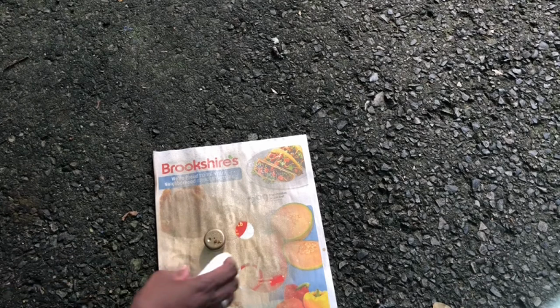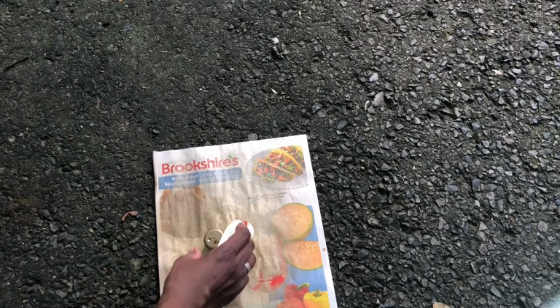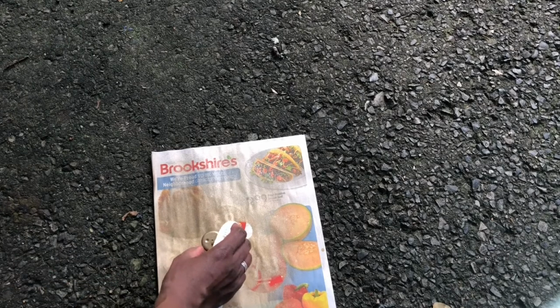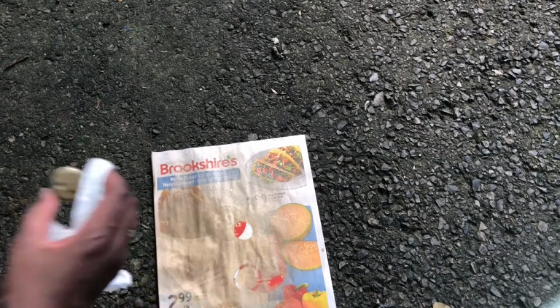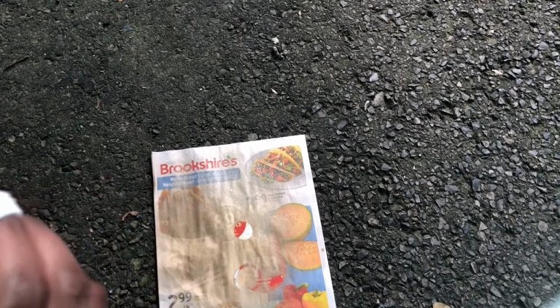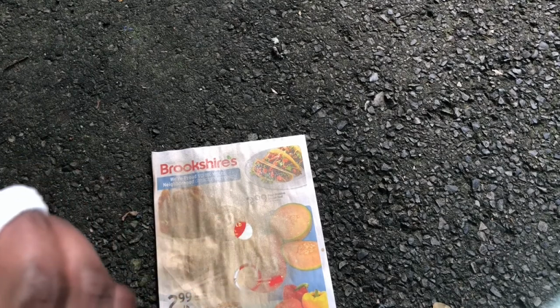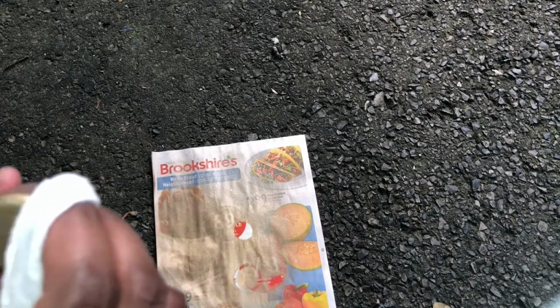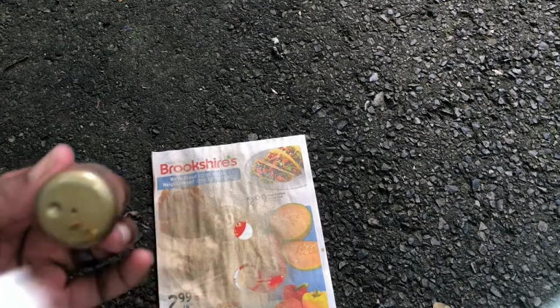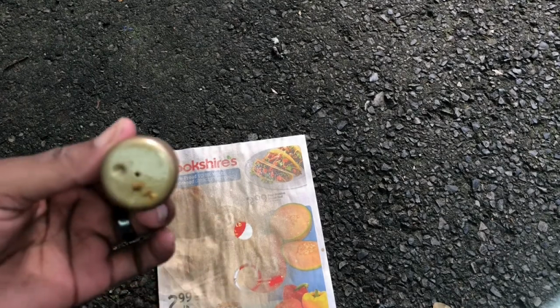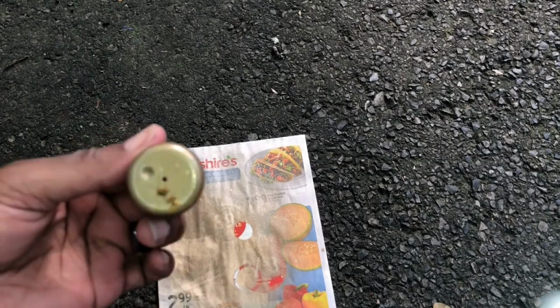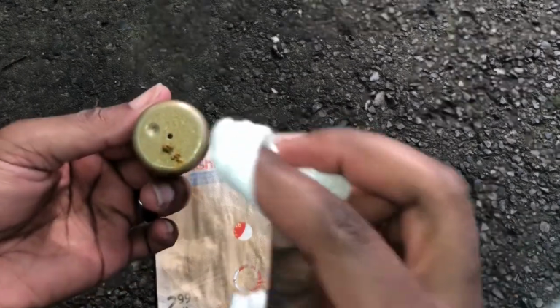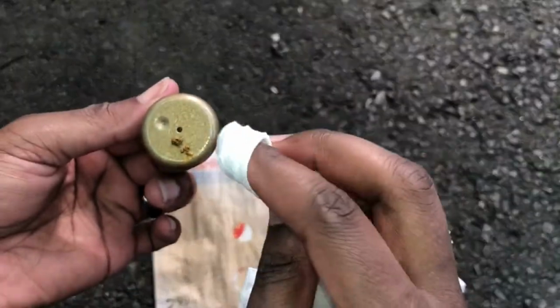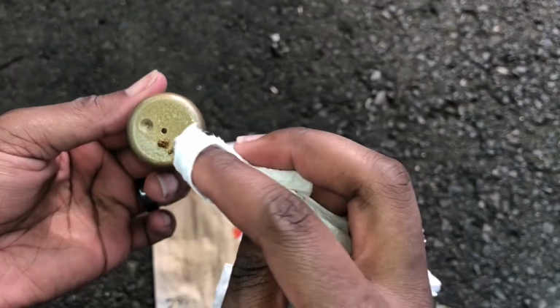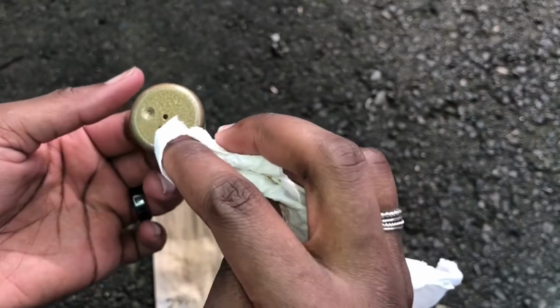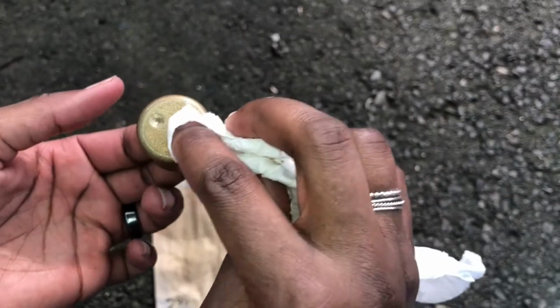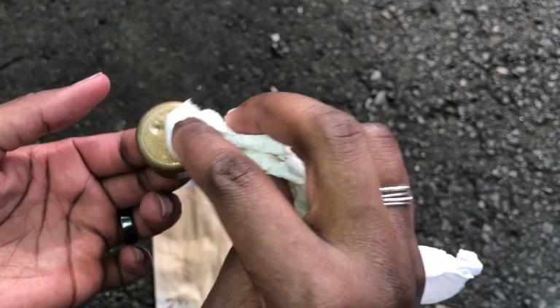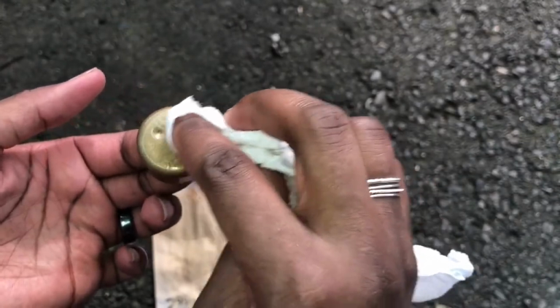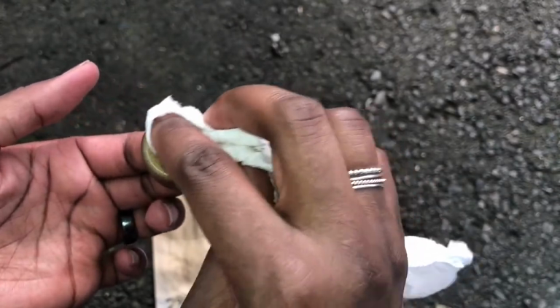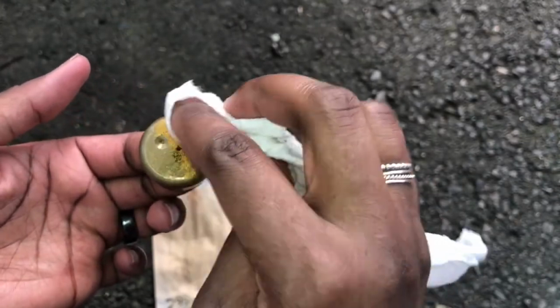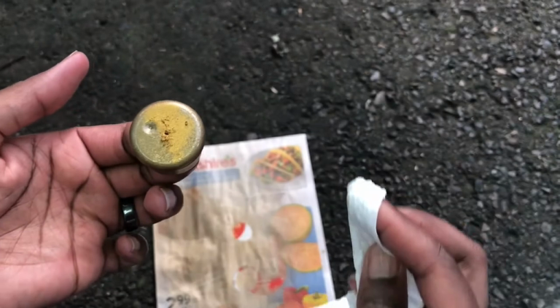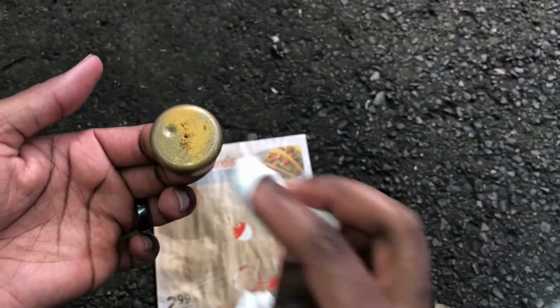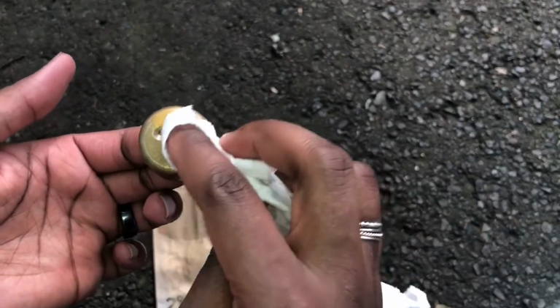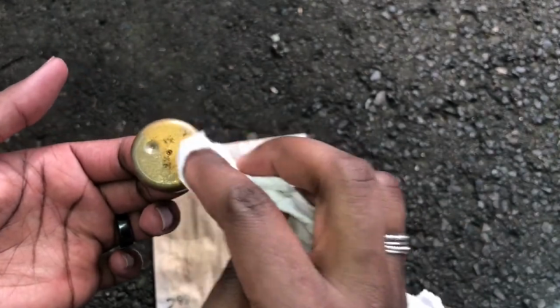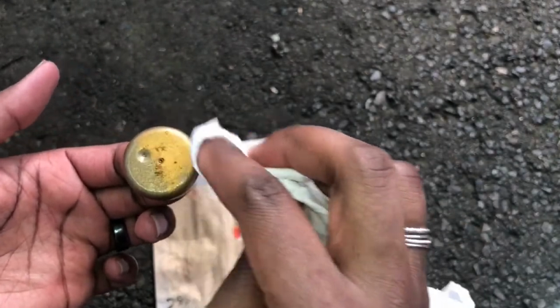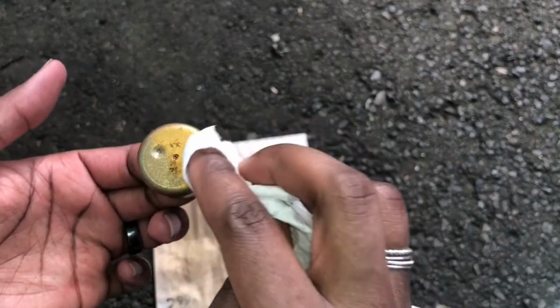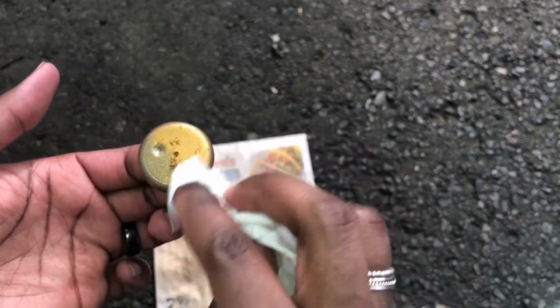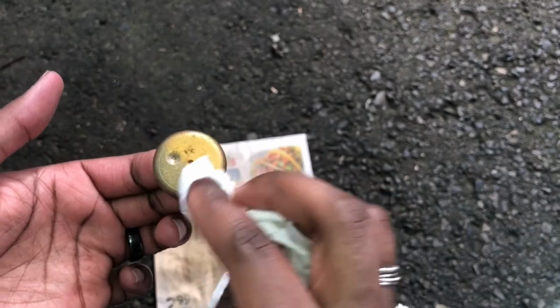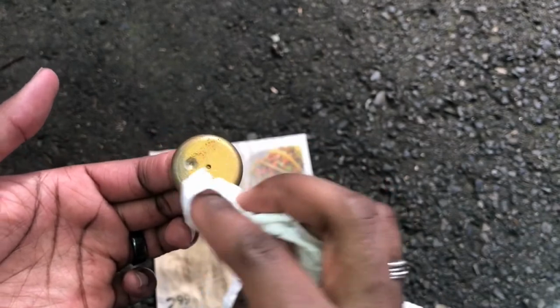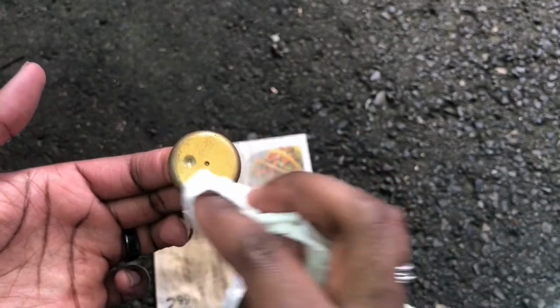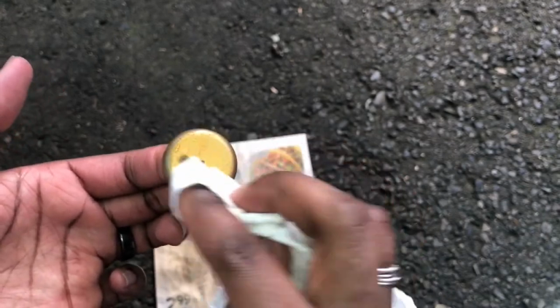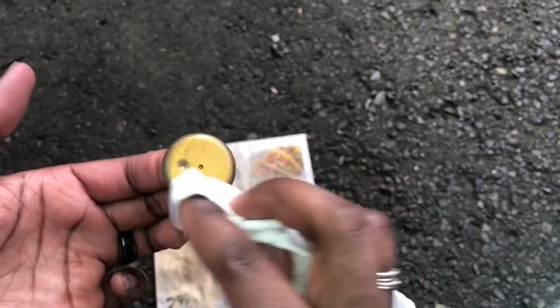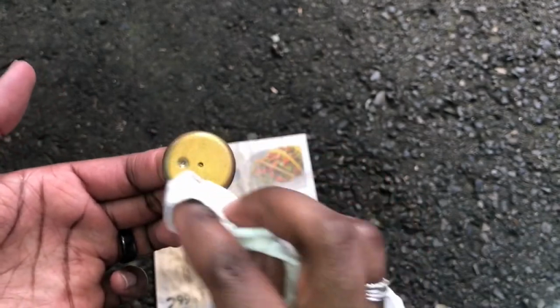I spray painted the drapery rings, however I did not Rub & Buff those rings. To save myself a lot of time, I also could have simply purchased gold colored rings.